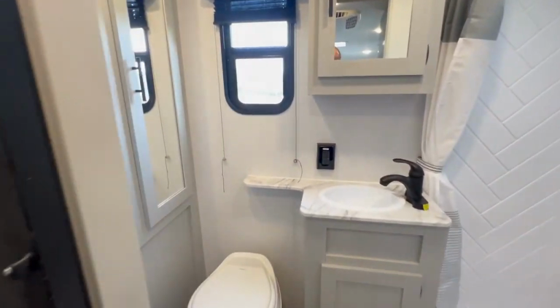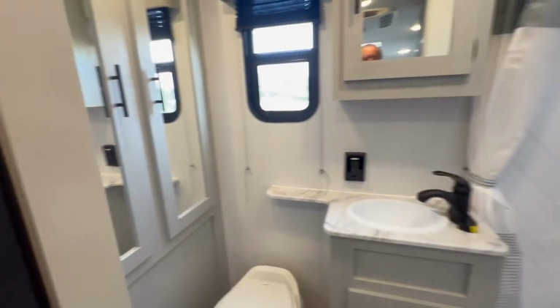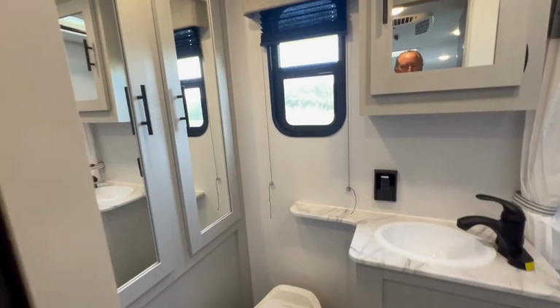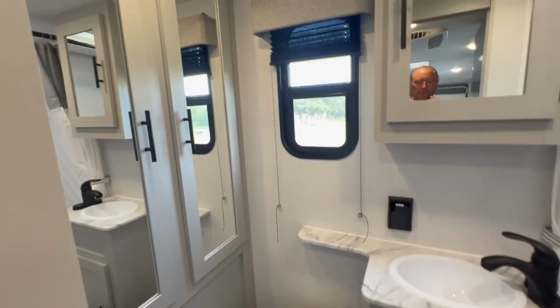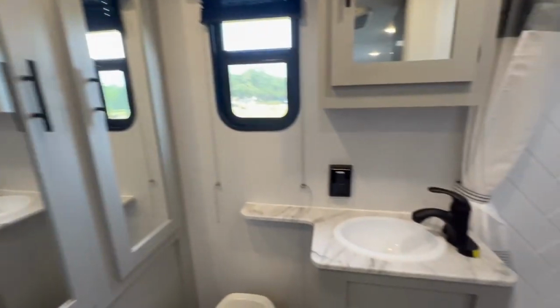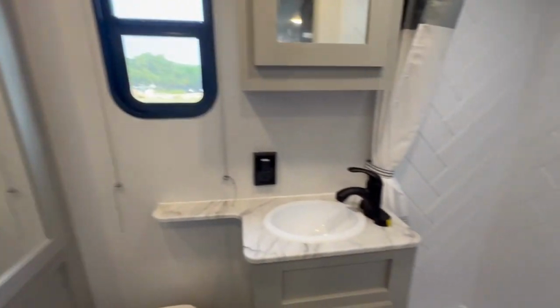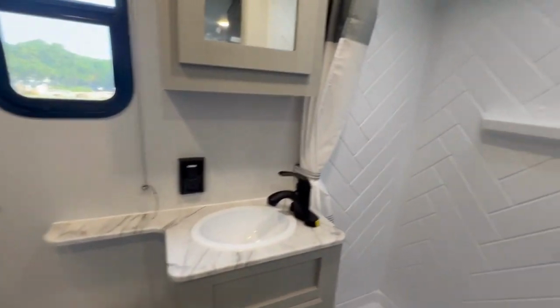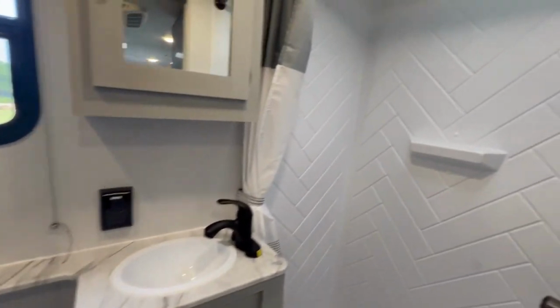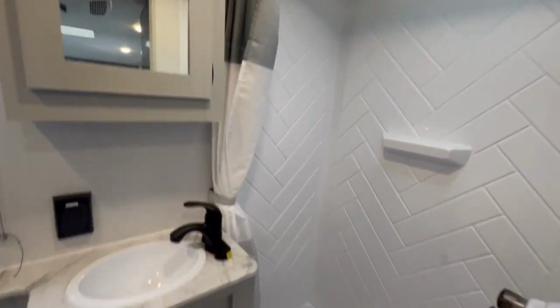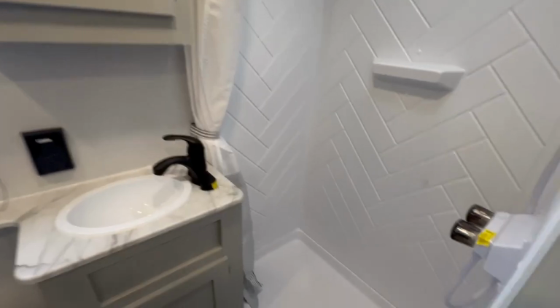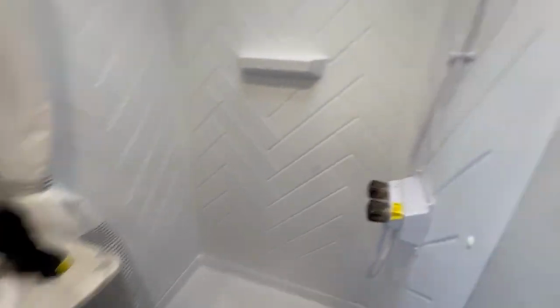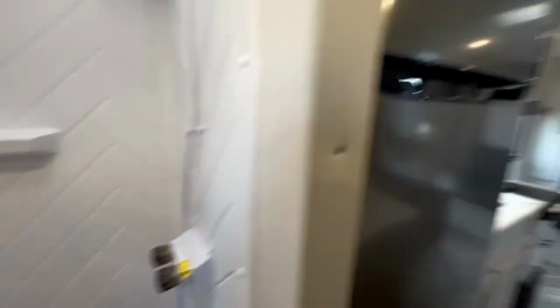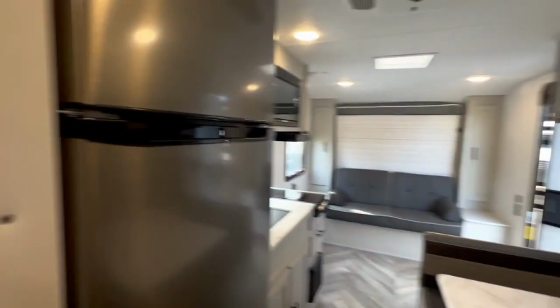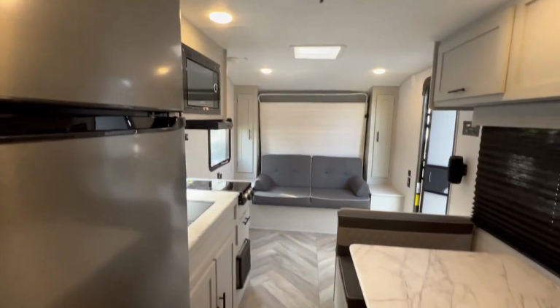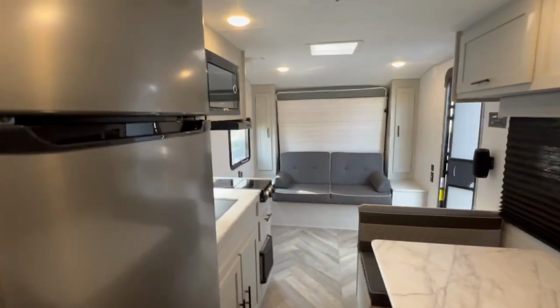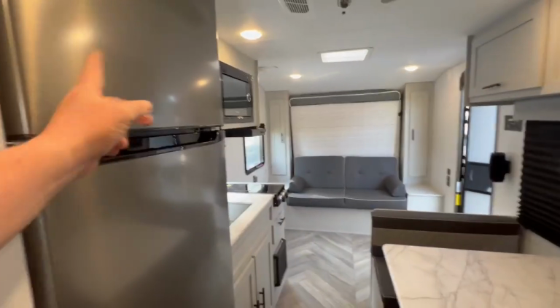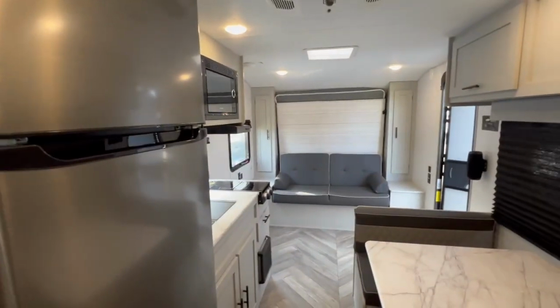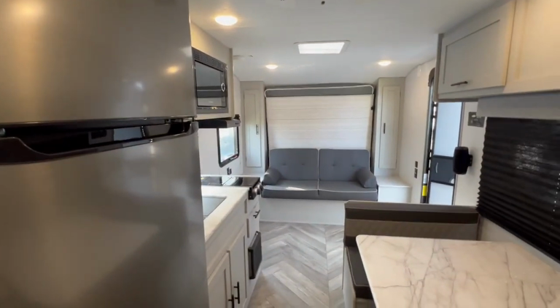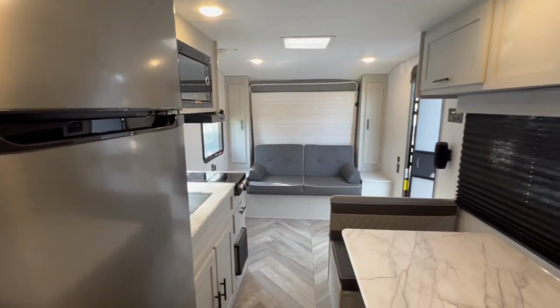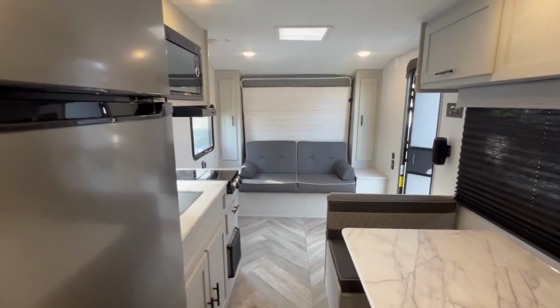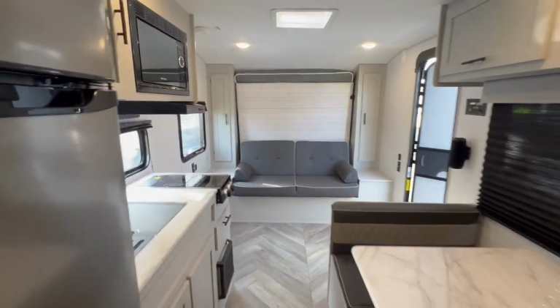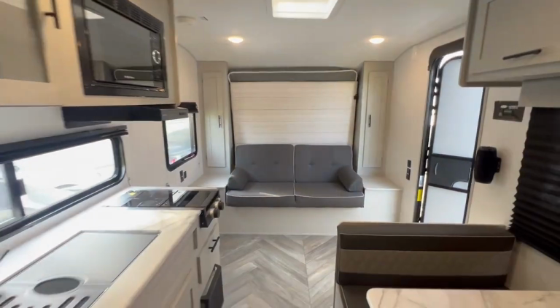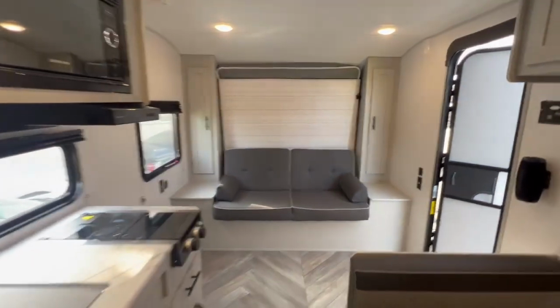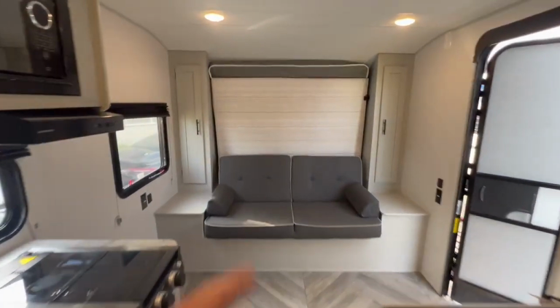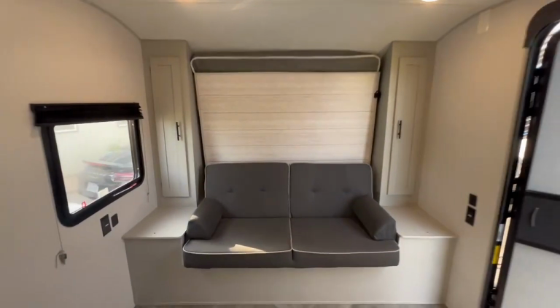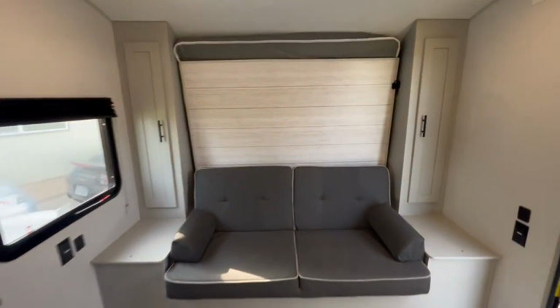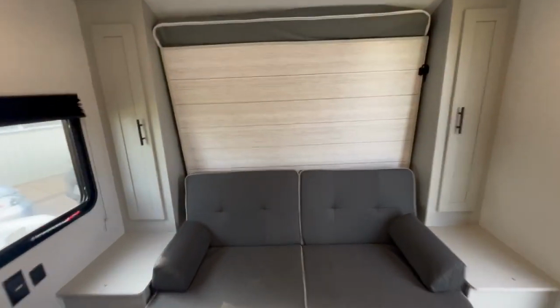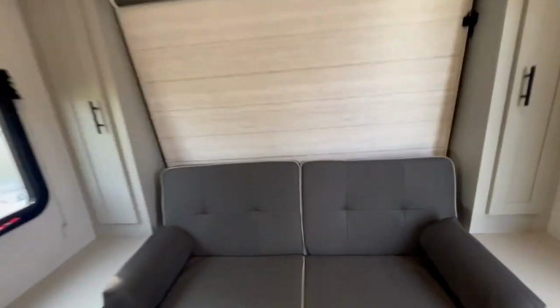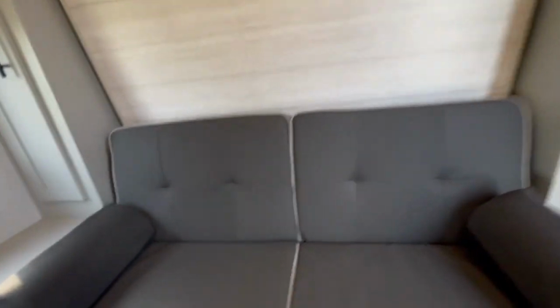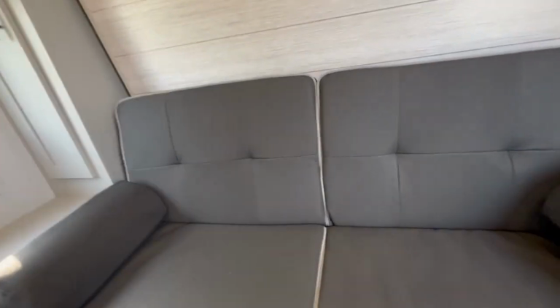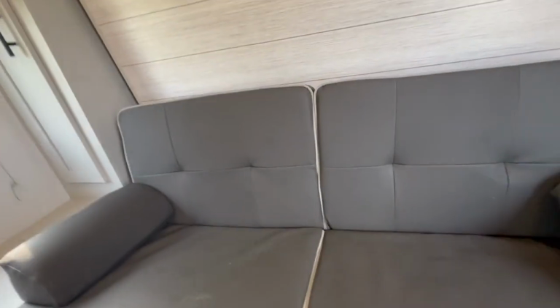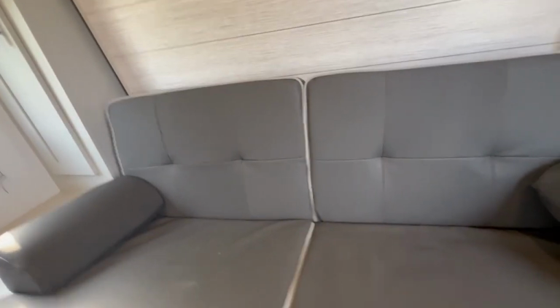Look how big the rear bathroom is. Storage. Extra large fridge. Drops down to a Murphy bed — this will also be a sleeper.